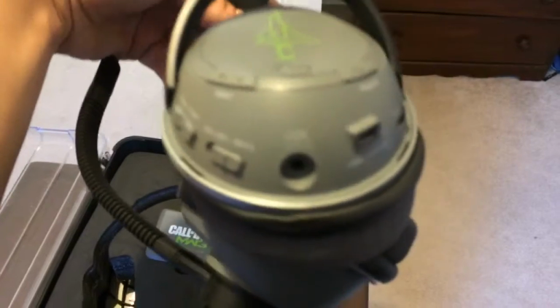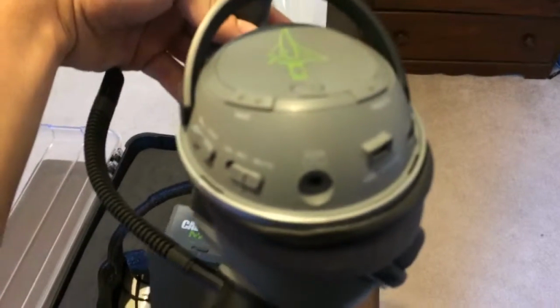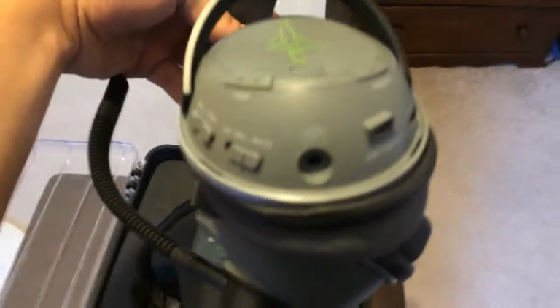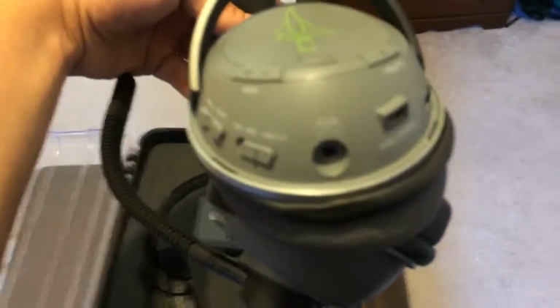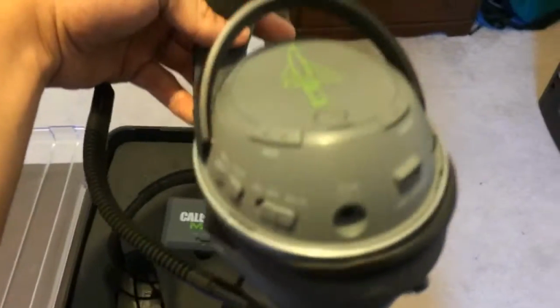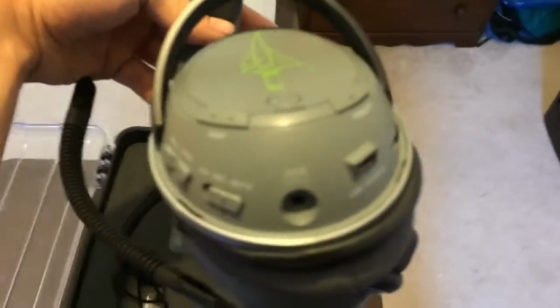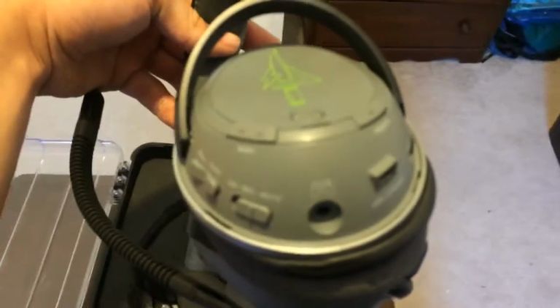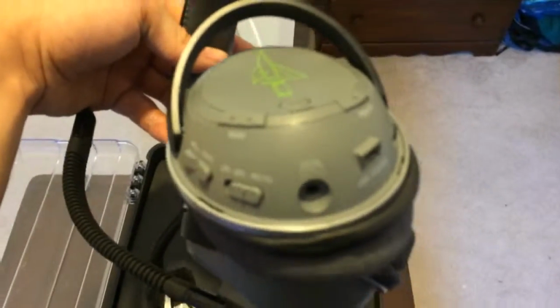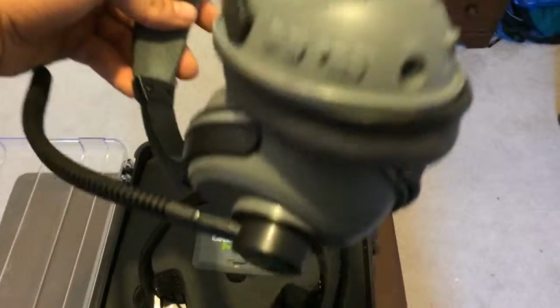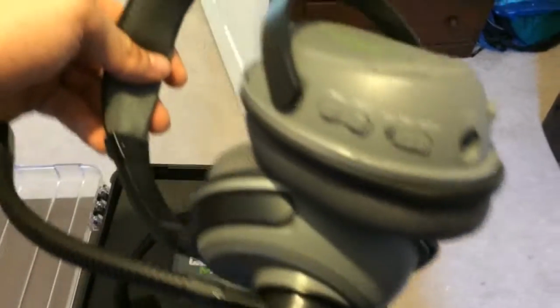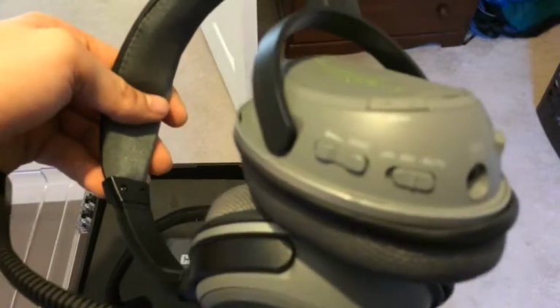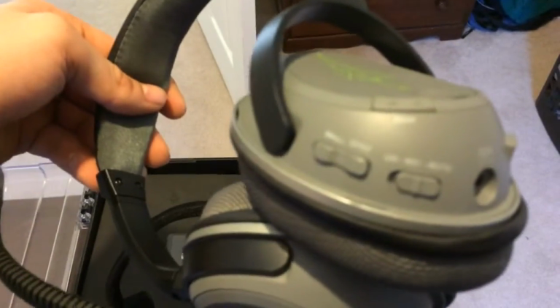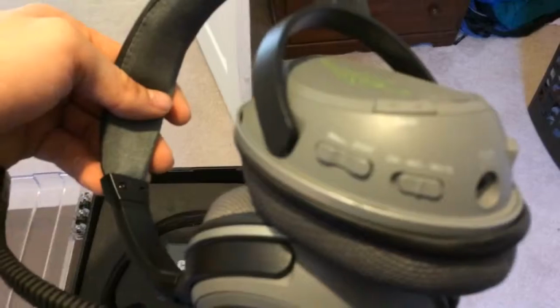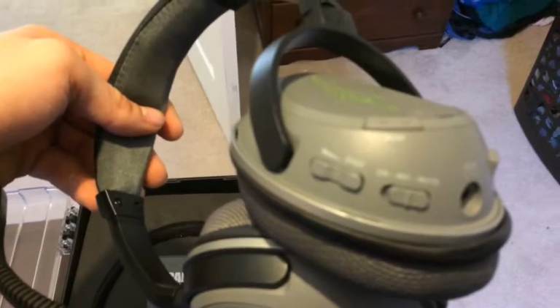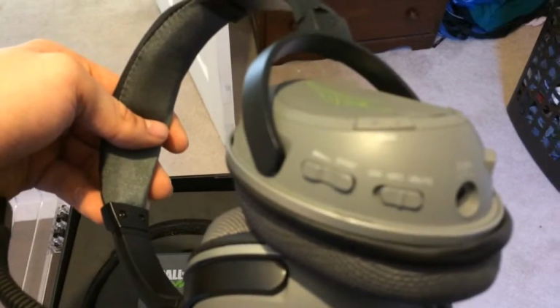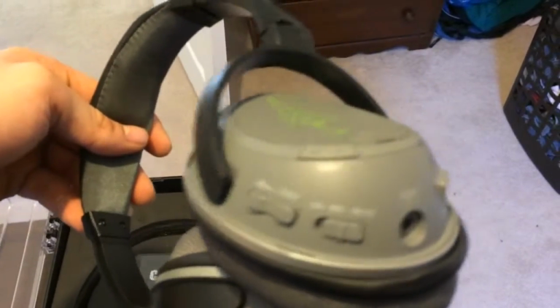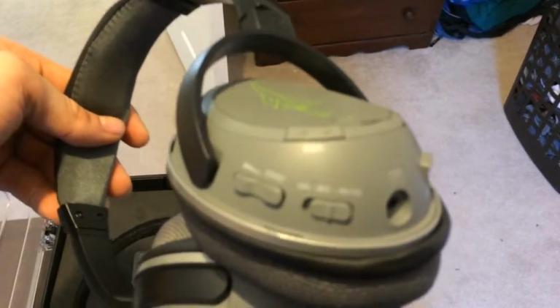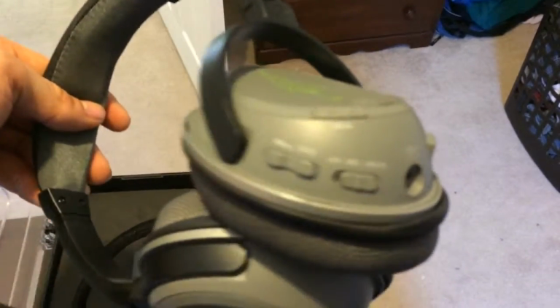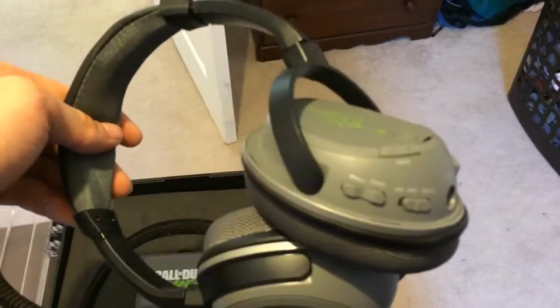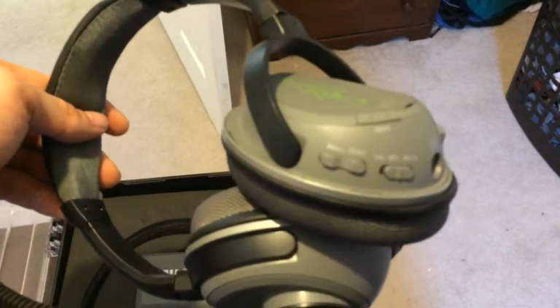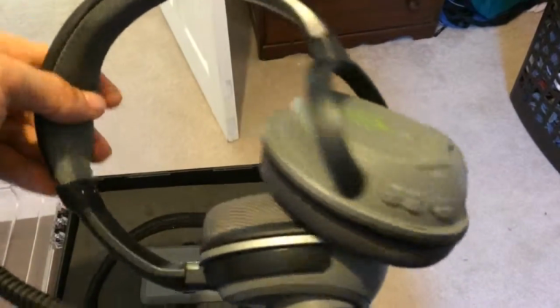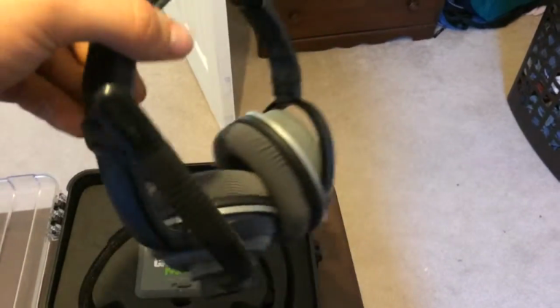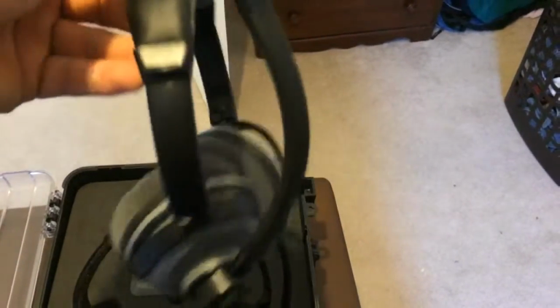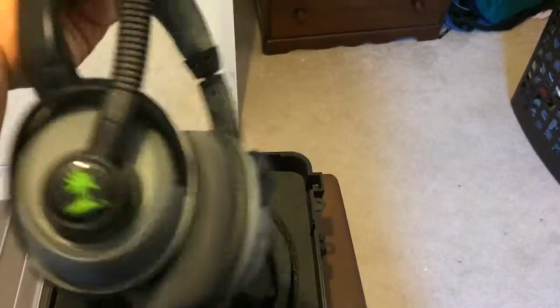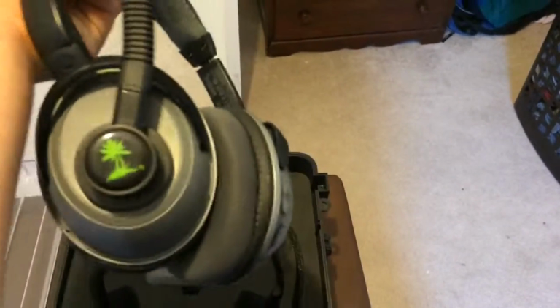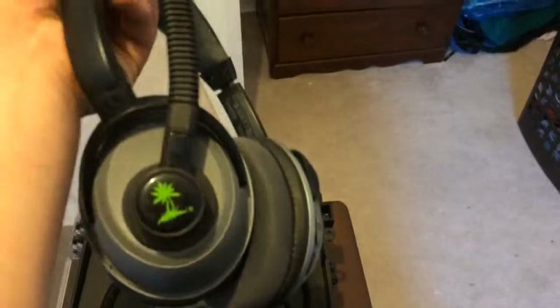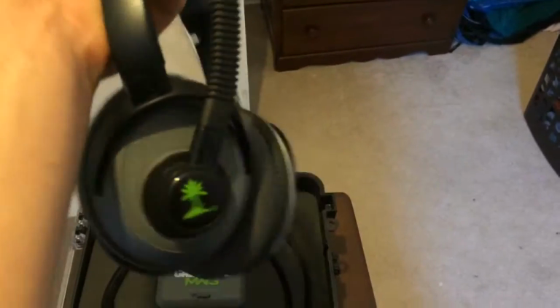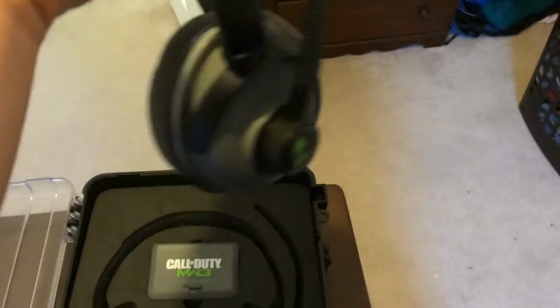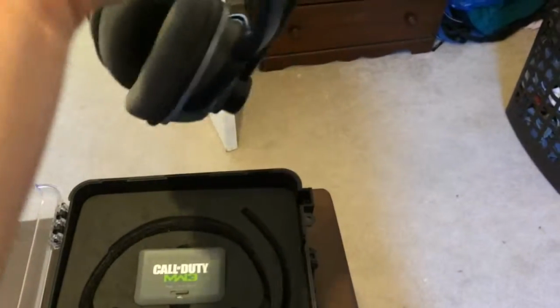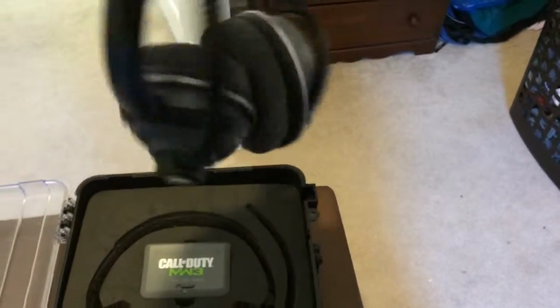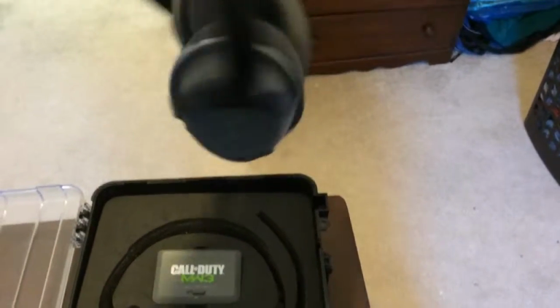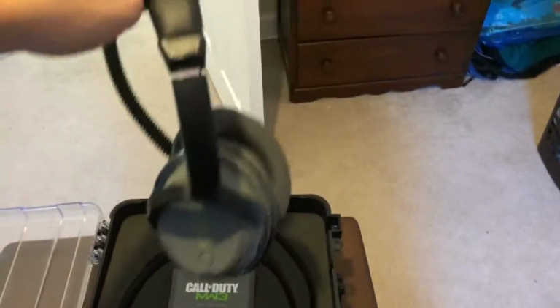You can plug in from the controller to the mic. Your mute on-and-mic switch, and your chat volume up and down. On this side you're just going to find the Turtle Beach logo.